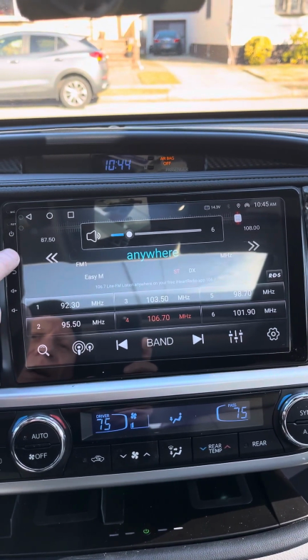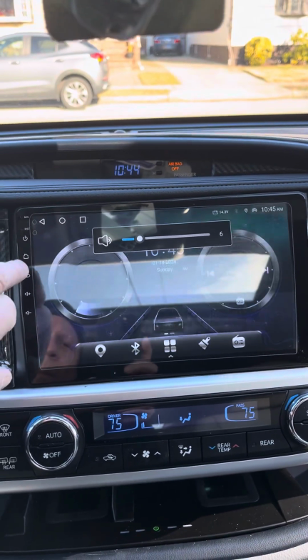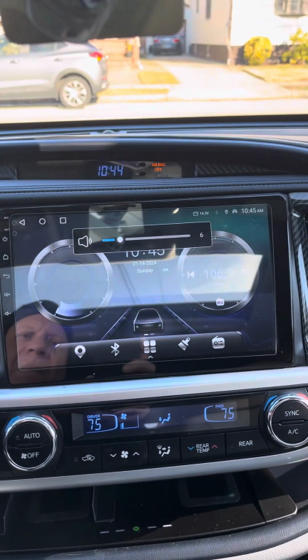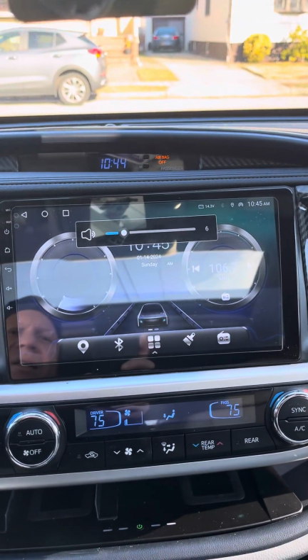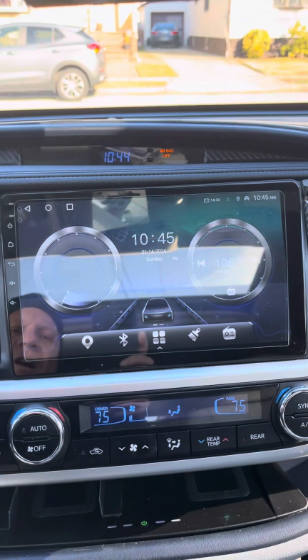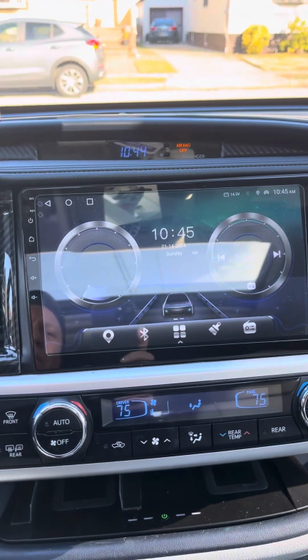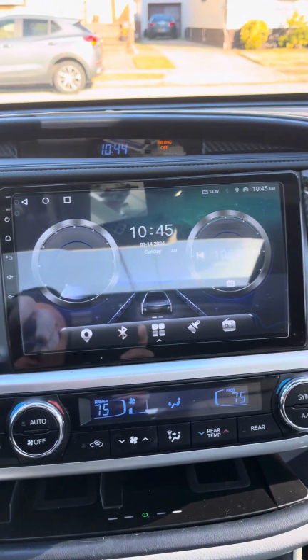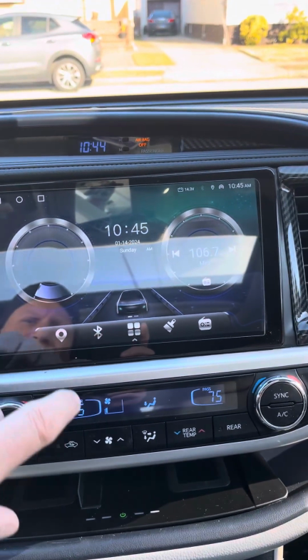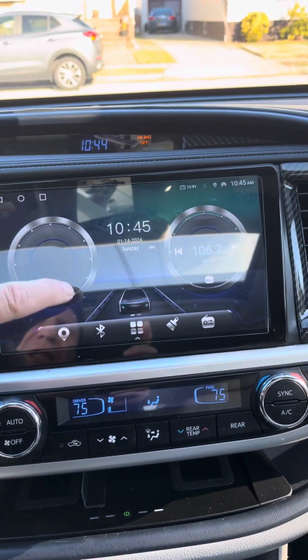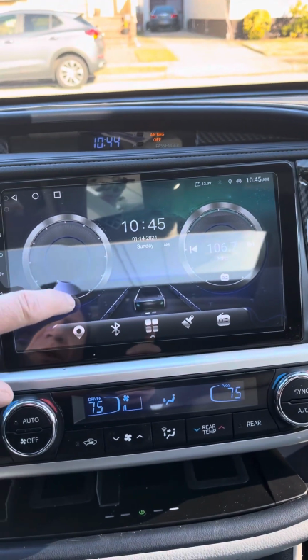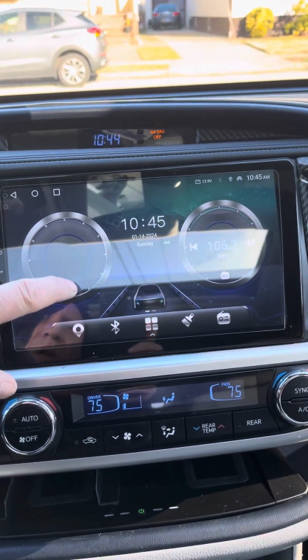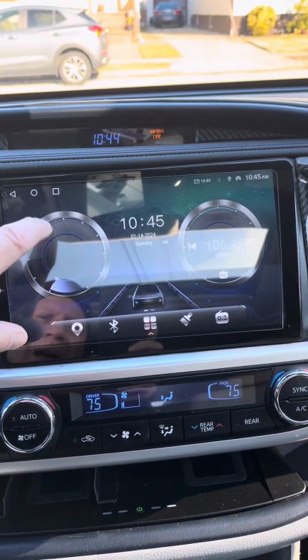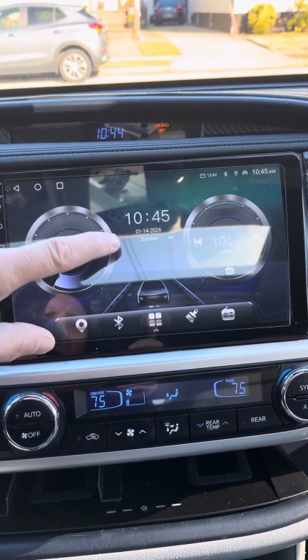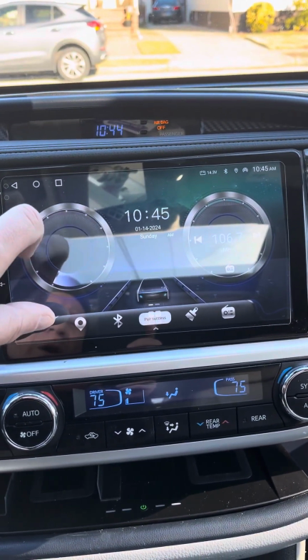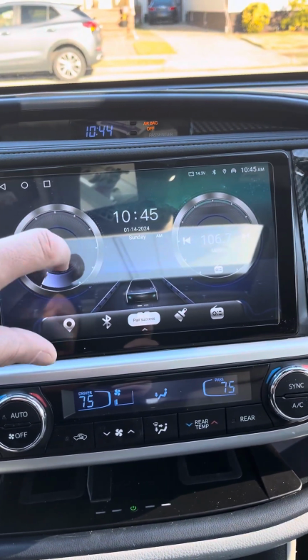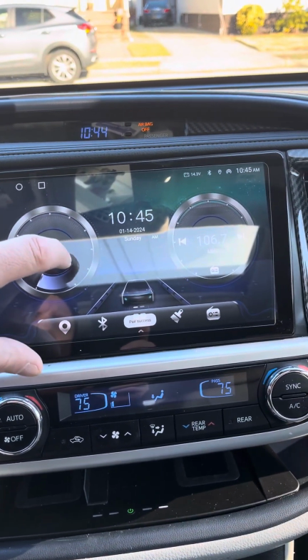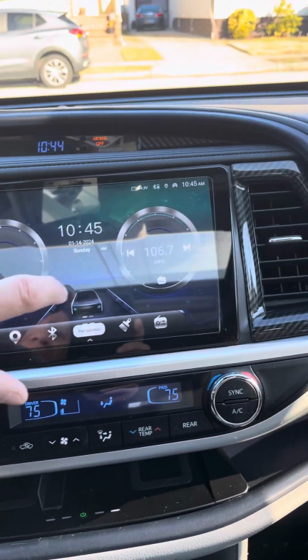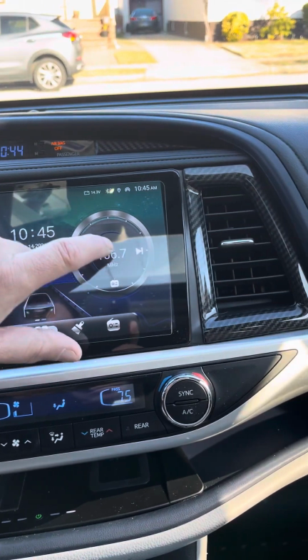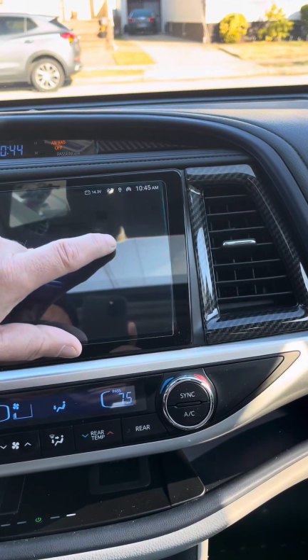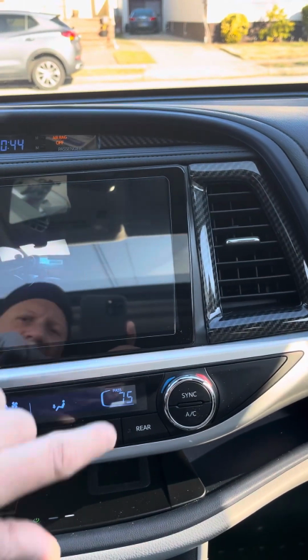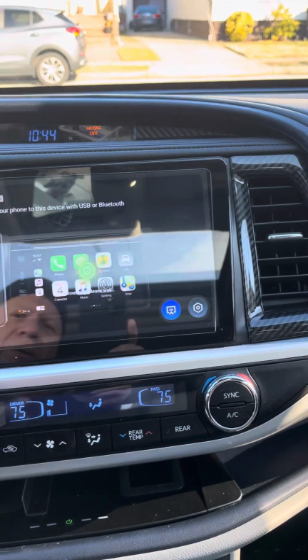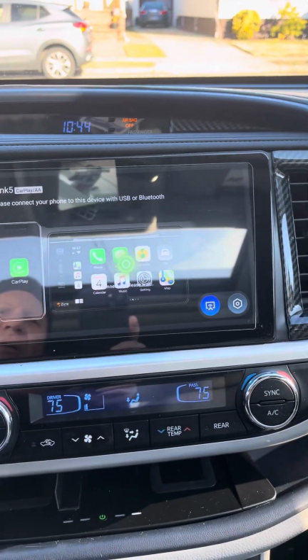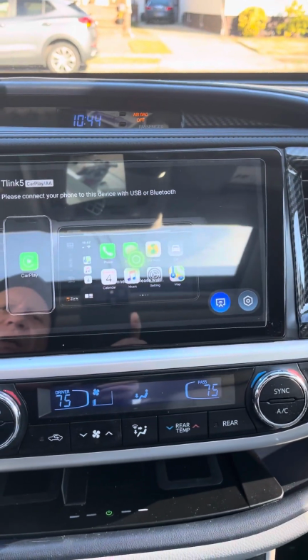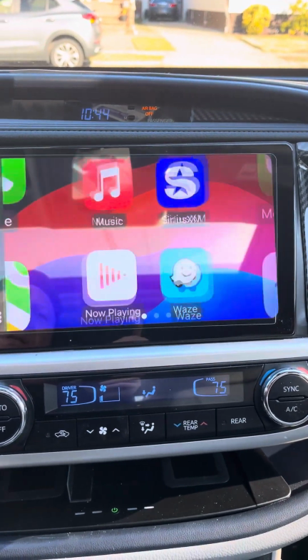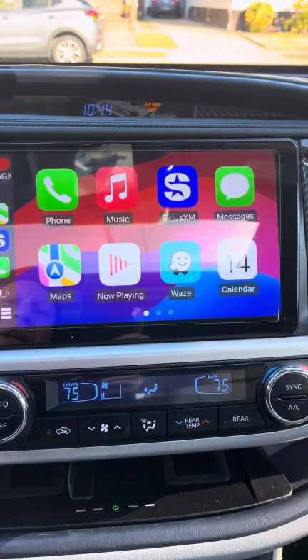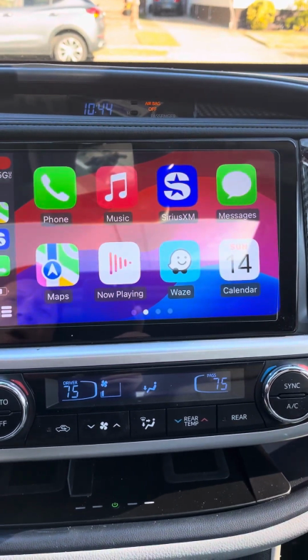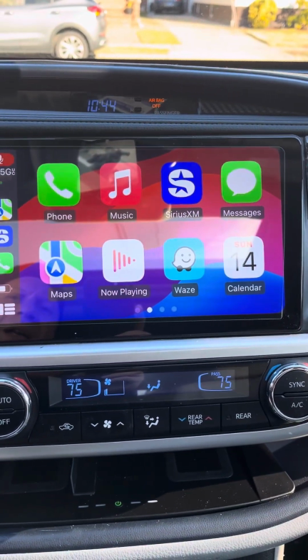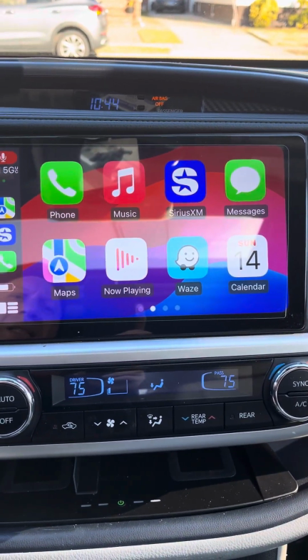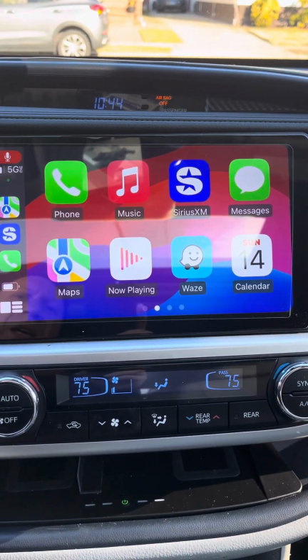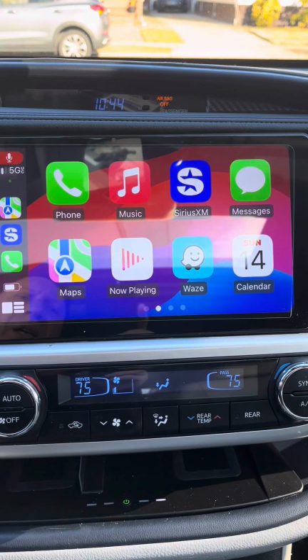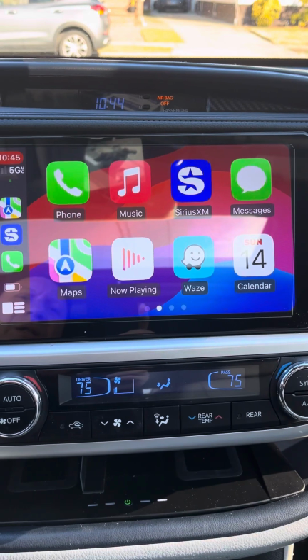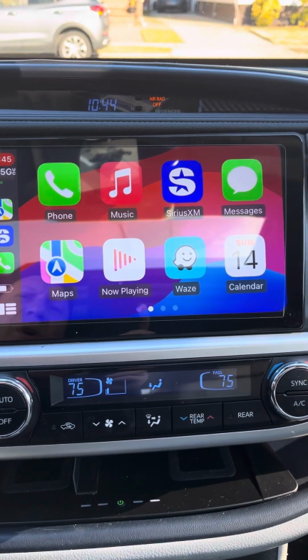Home is there and you have two screens. This gives you the miles per hour, and this gives you the radio.